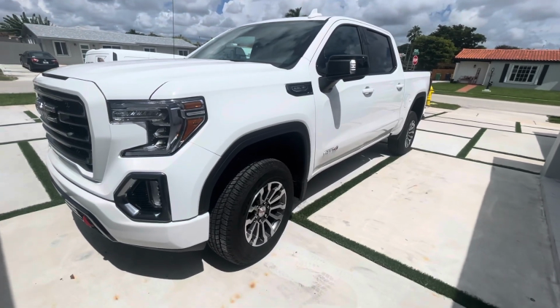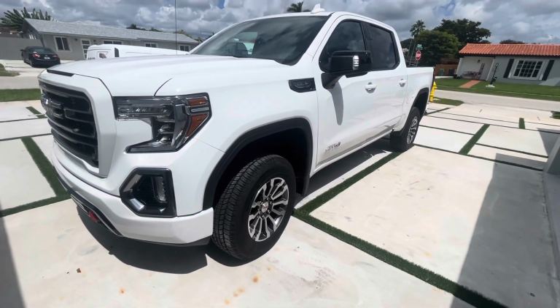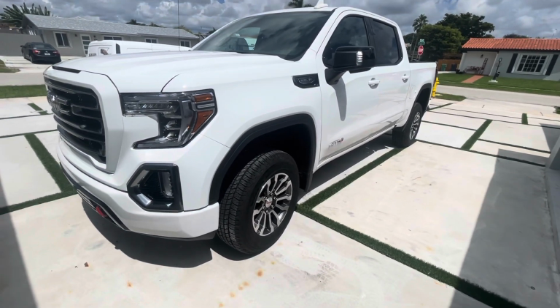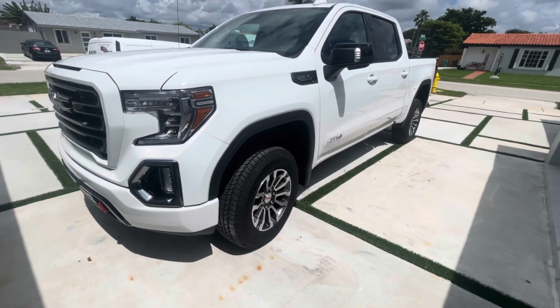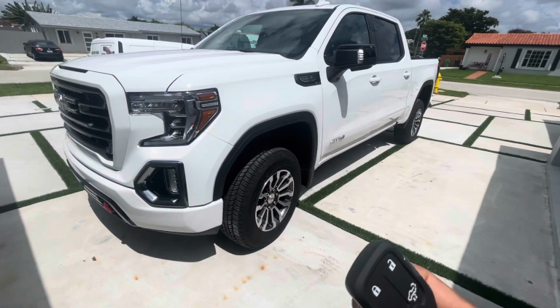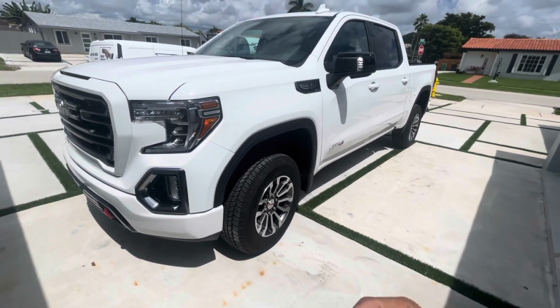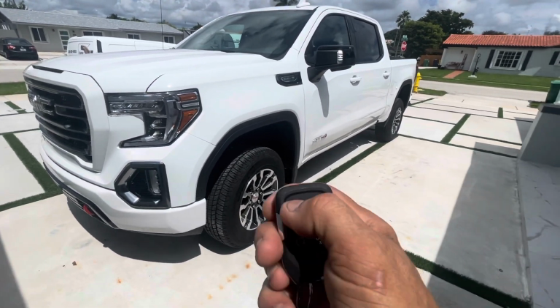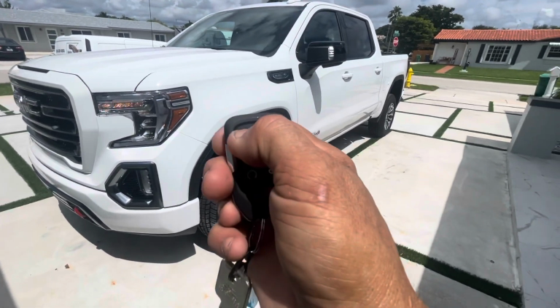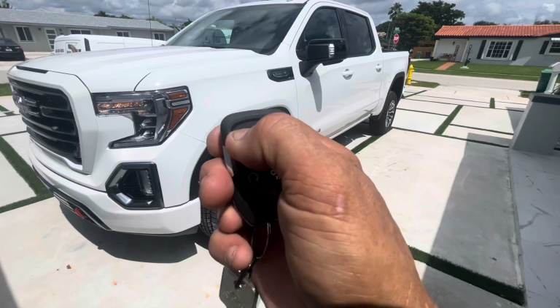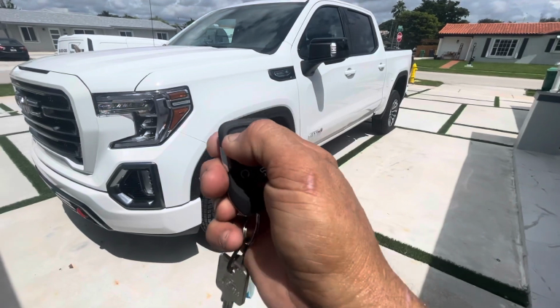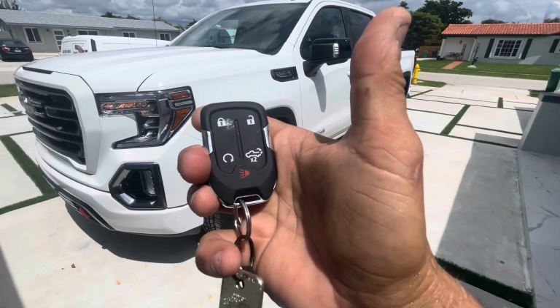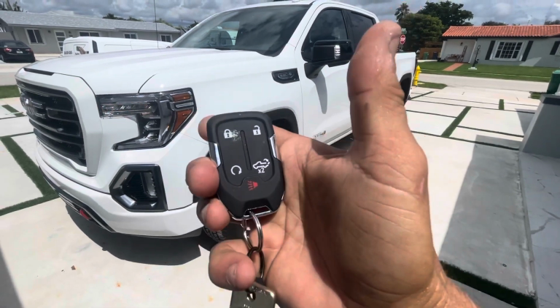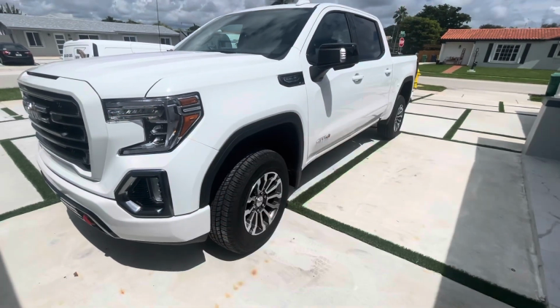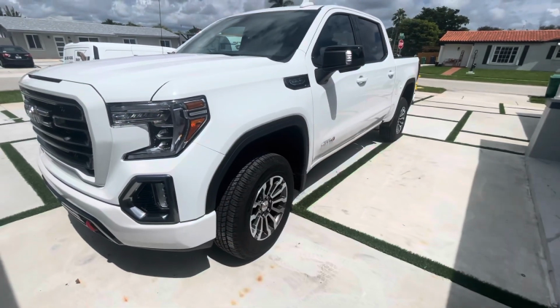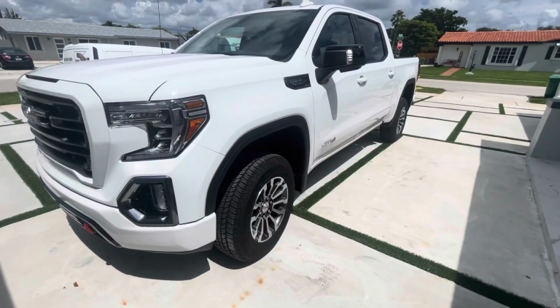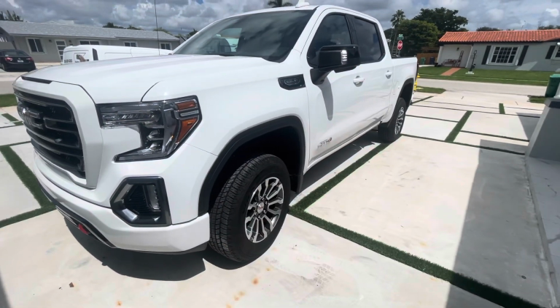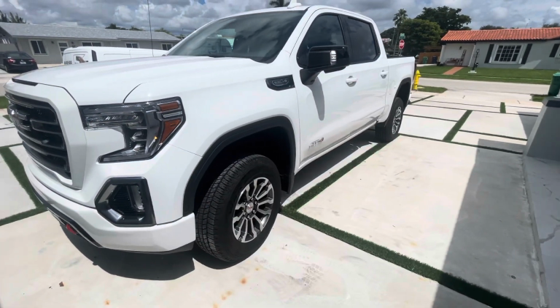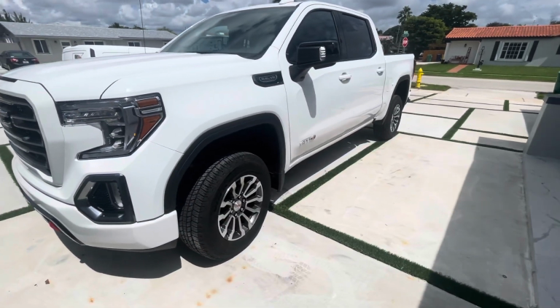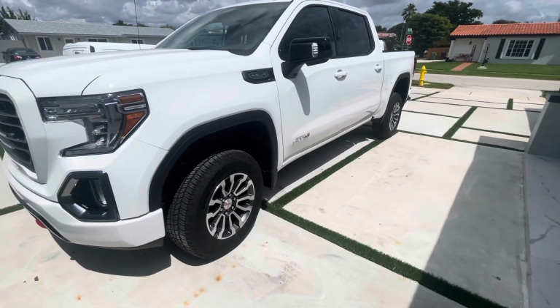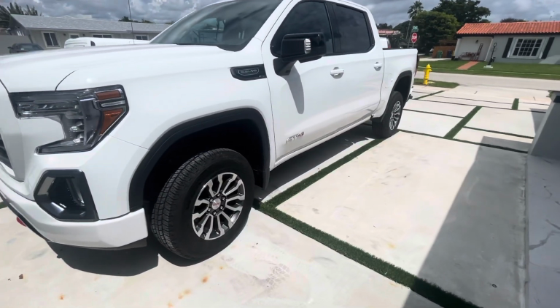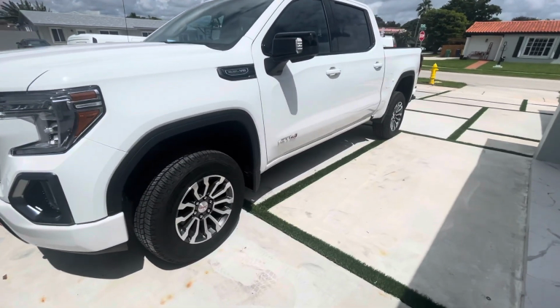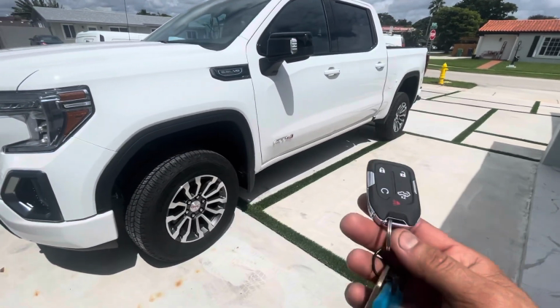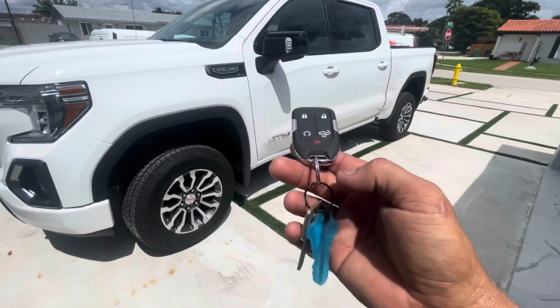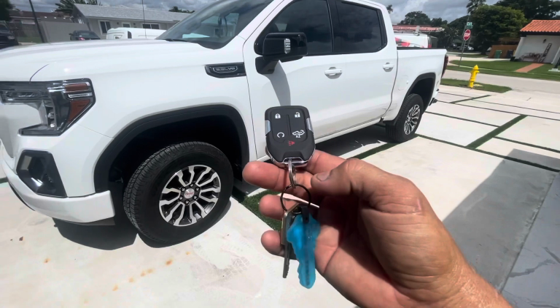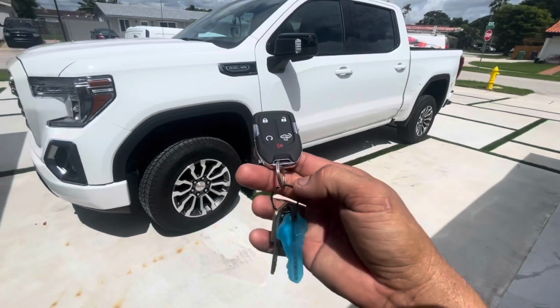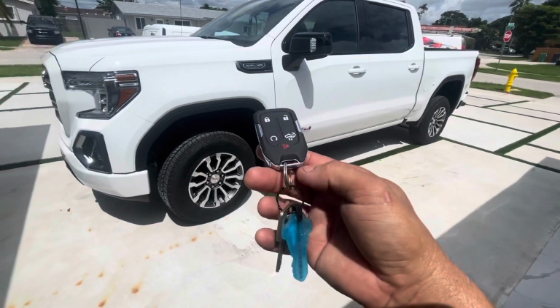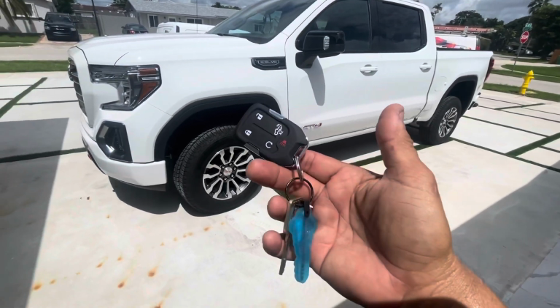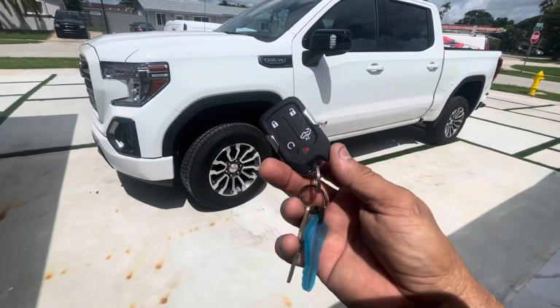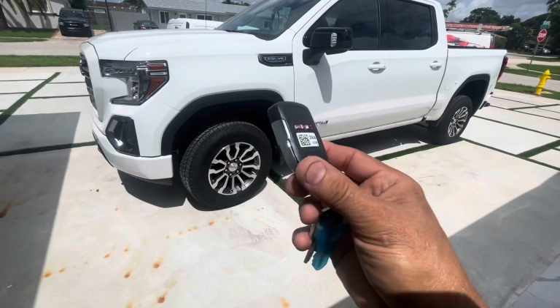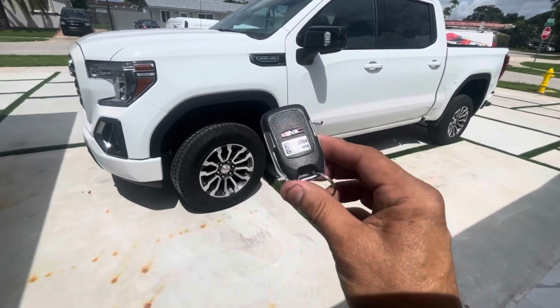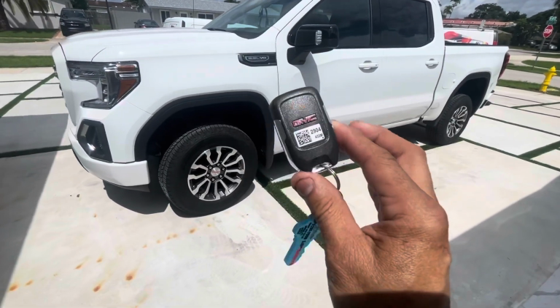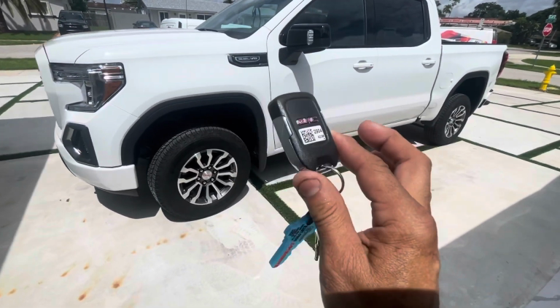So we added the shock sensor to it. Basically, it's an add-on to the factory alarm system, and the idea is for you not to have to carry another remote control around, which I don't blame you.